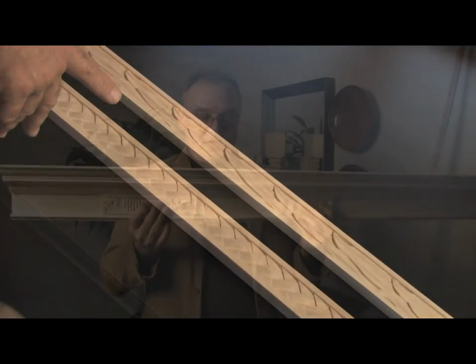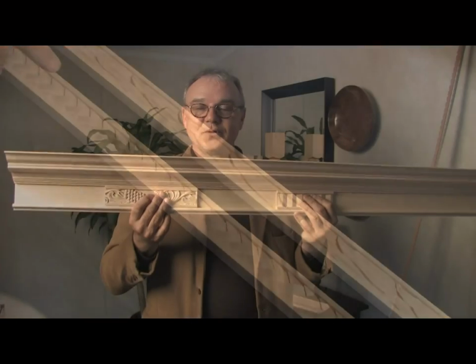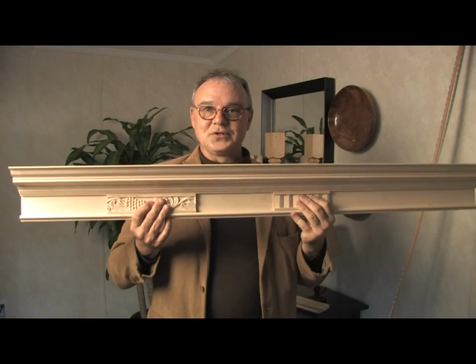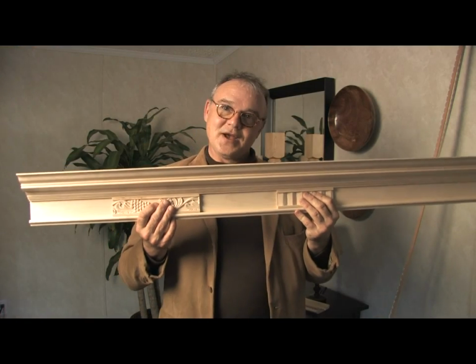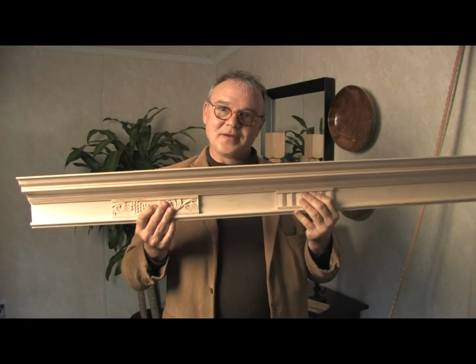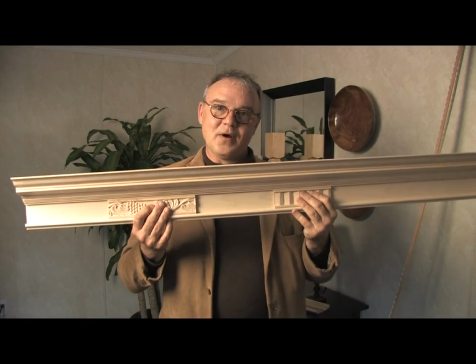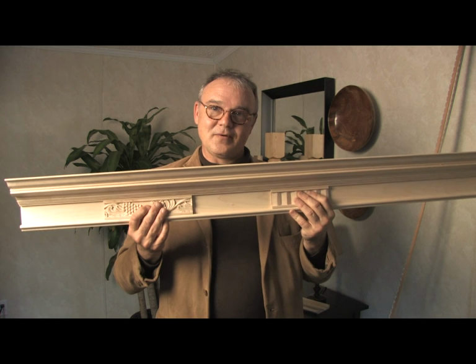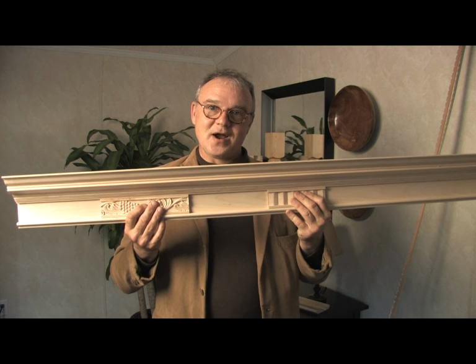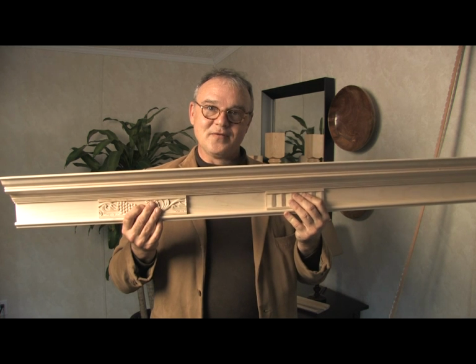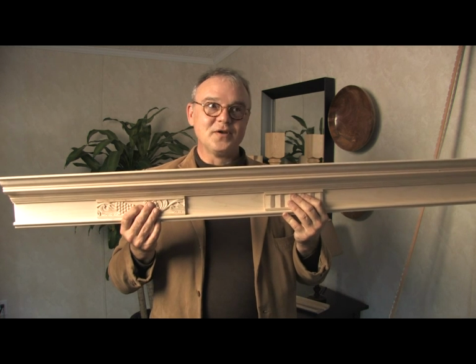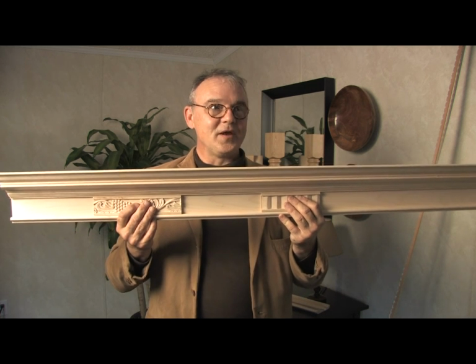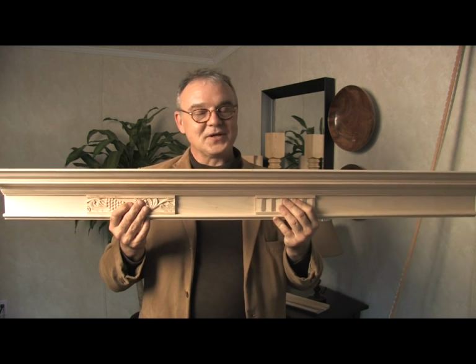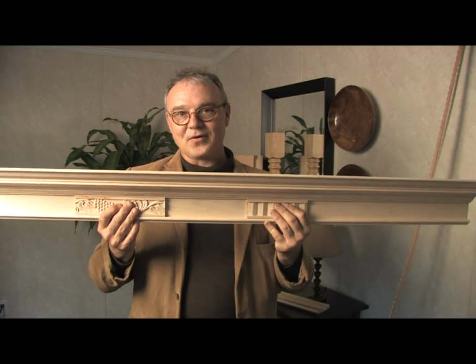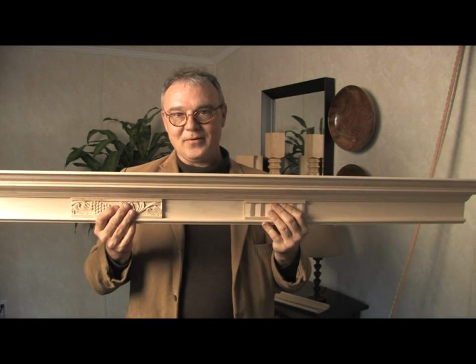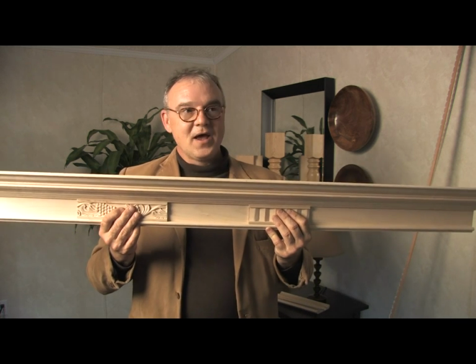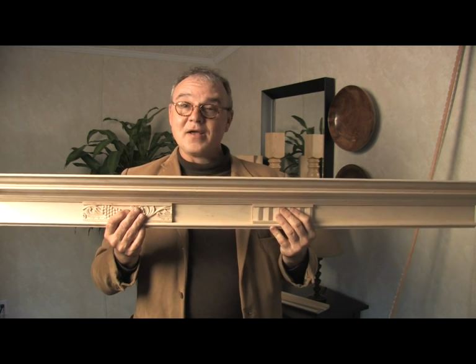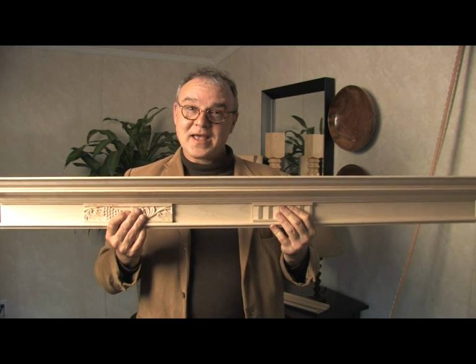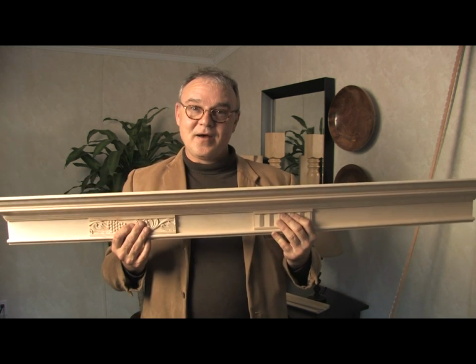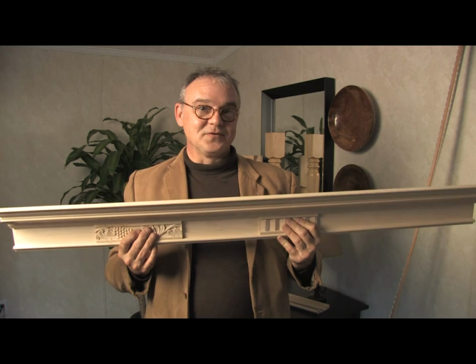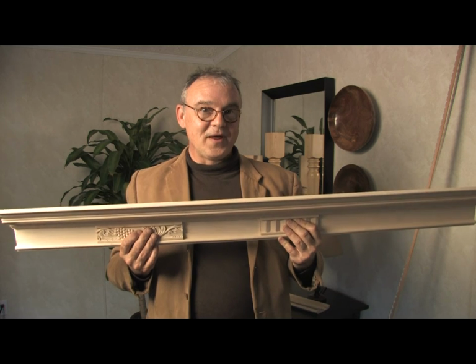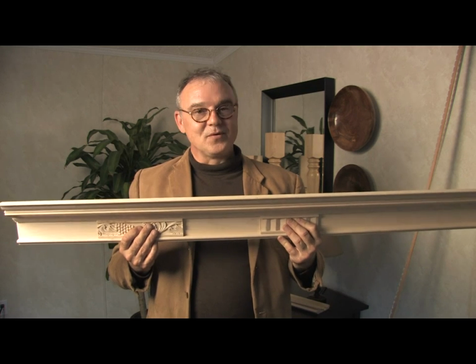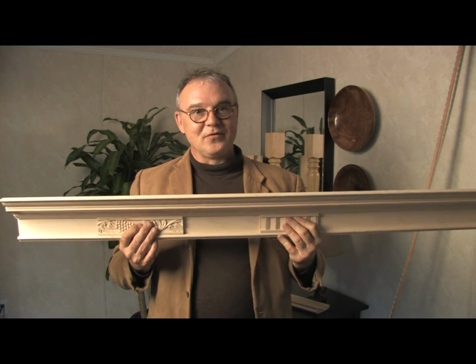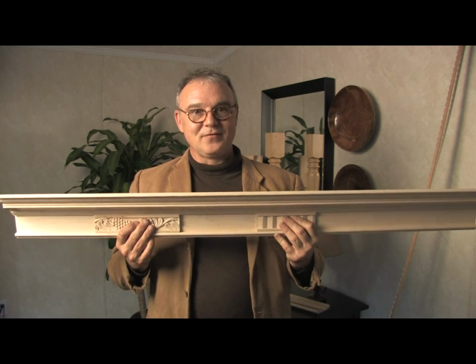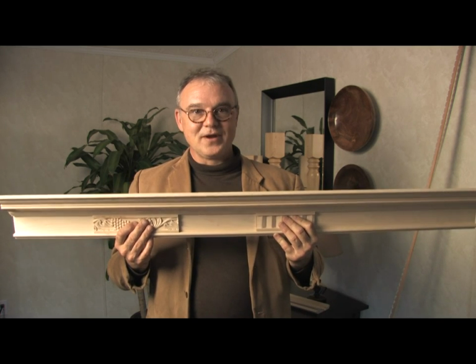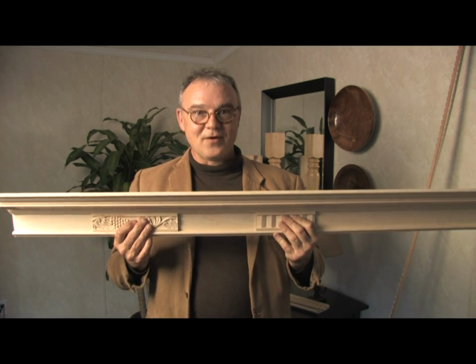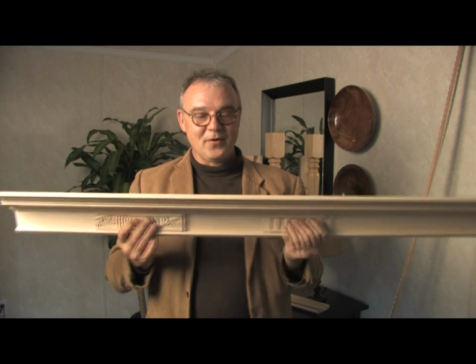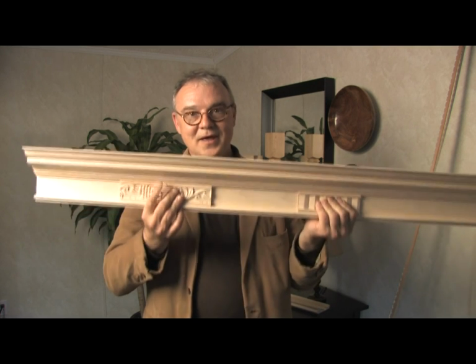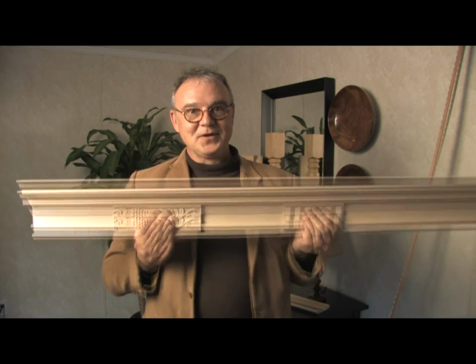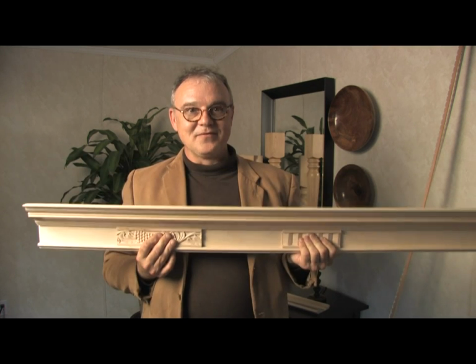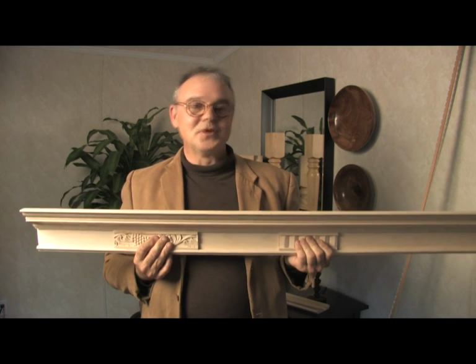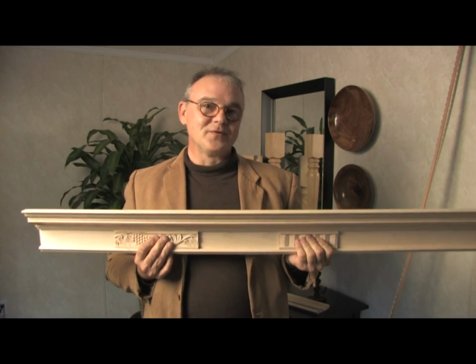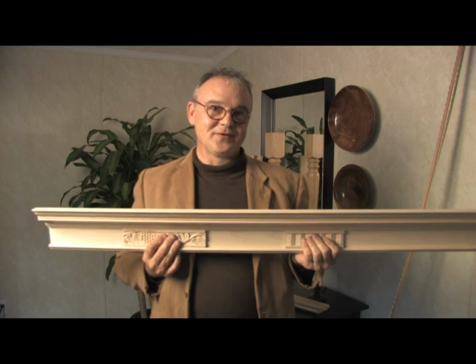These inserts would install exactly like the molding that I was describing previously for the classic cabinet crown. The classic cabinet crown is available now — you can move to the left side of your screen and click on crown molding. This piece will be available in spring of 2011.